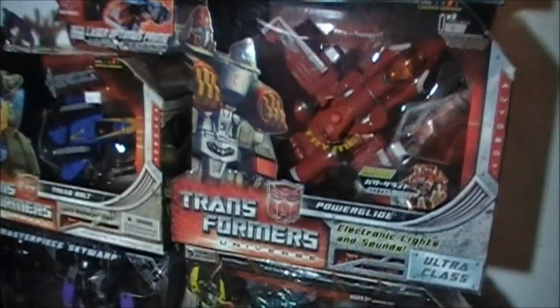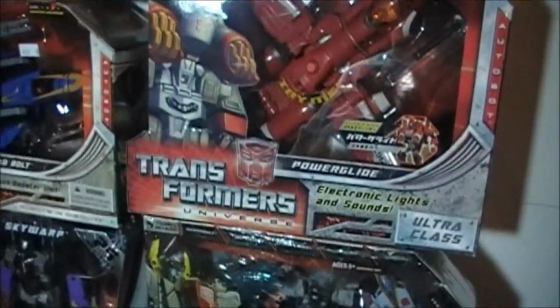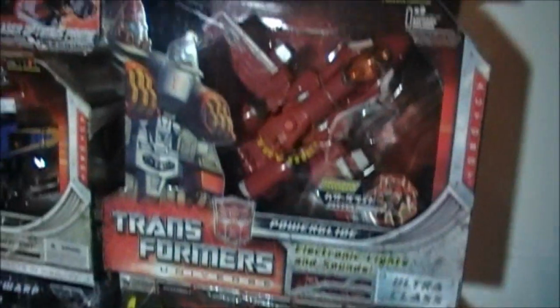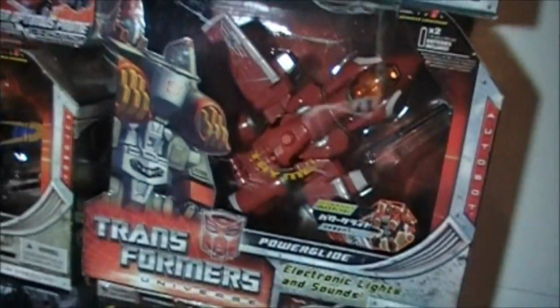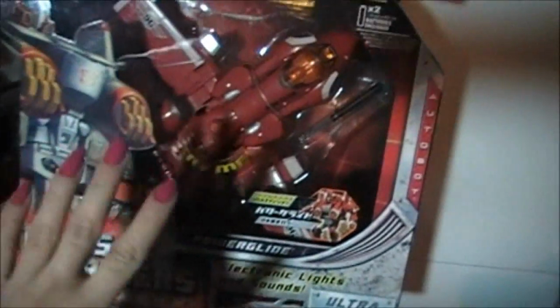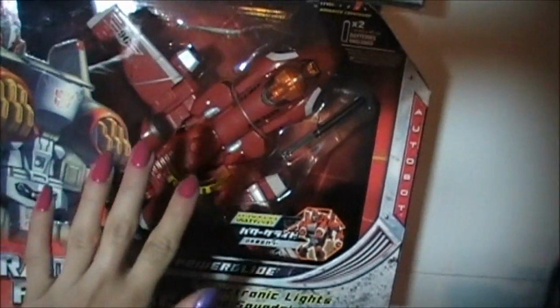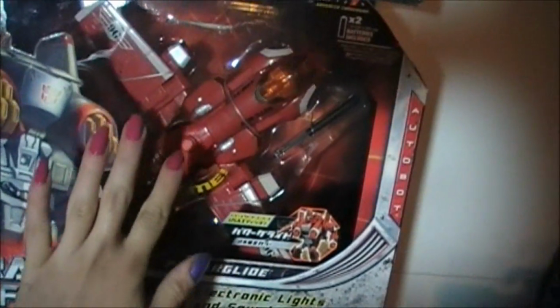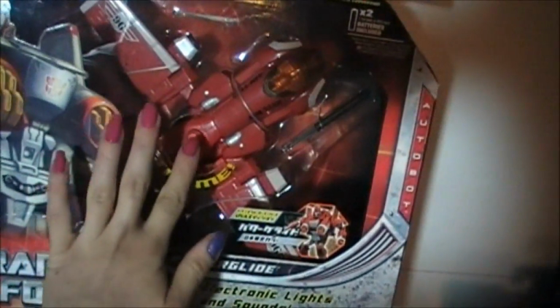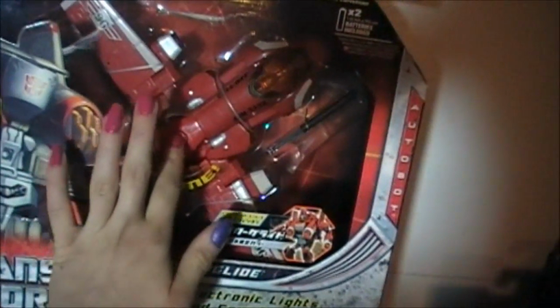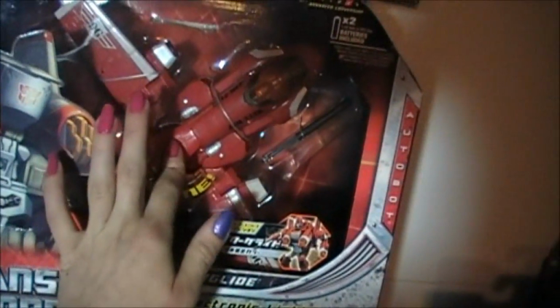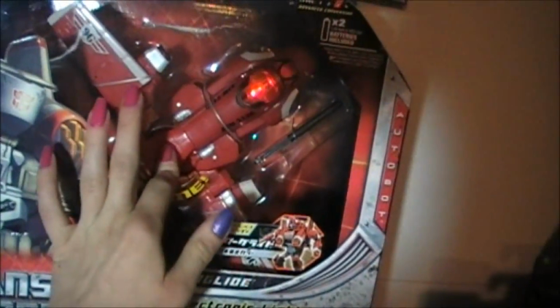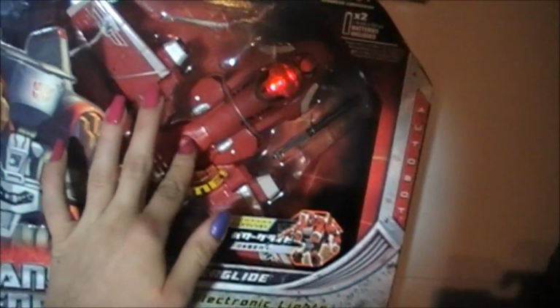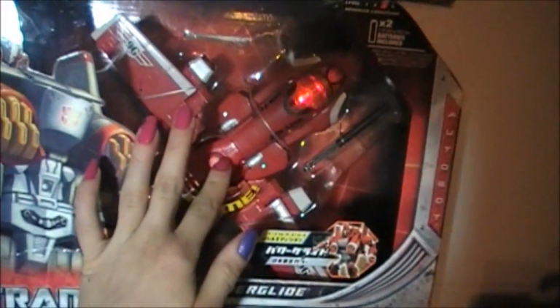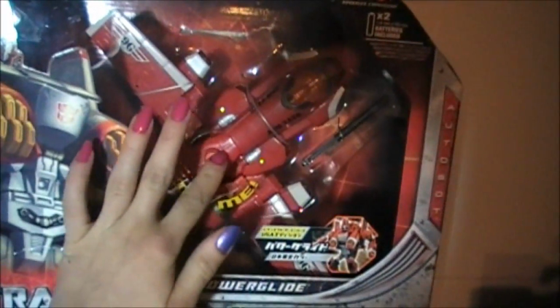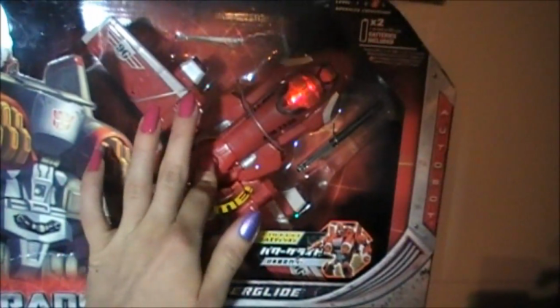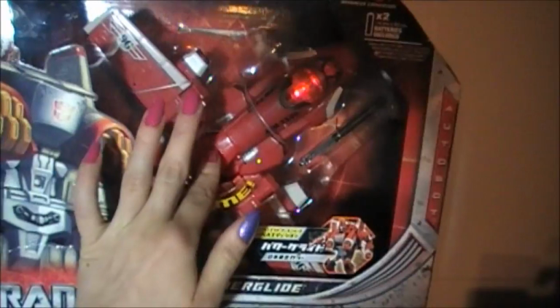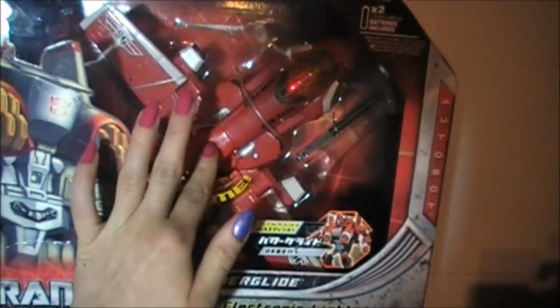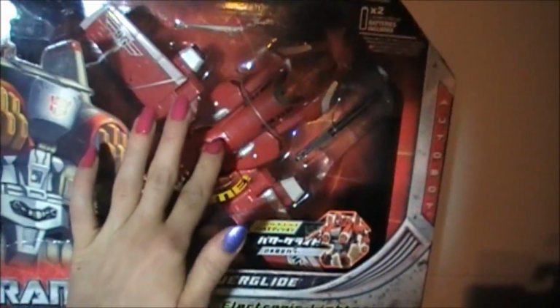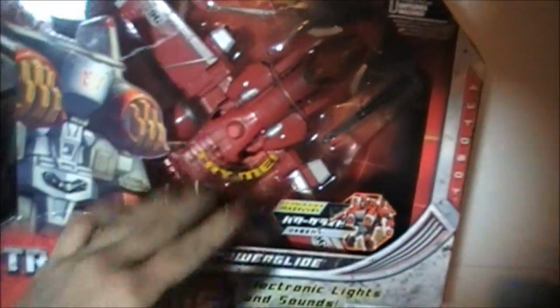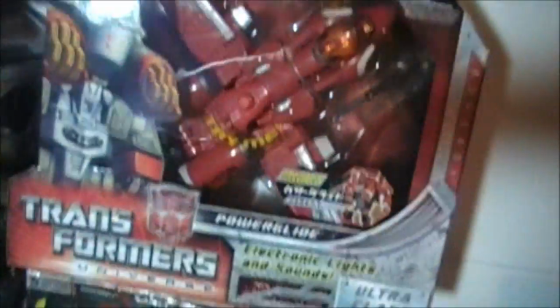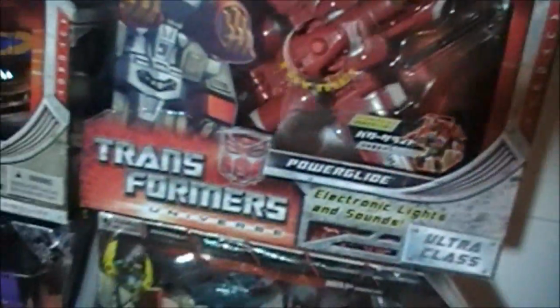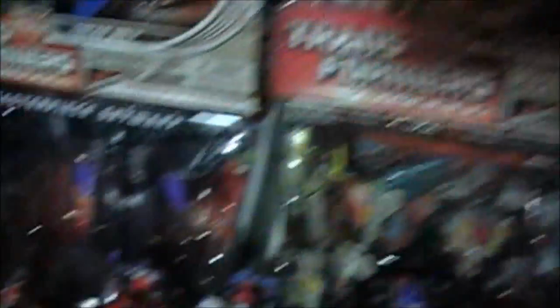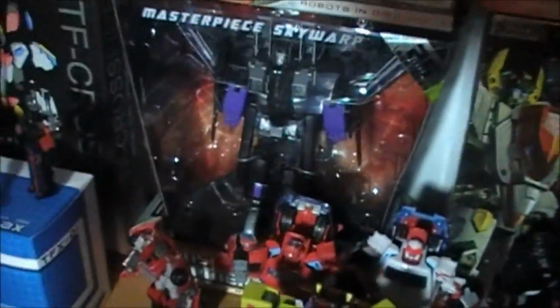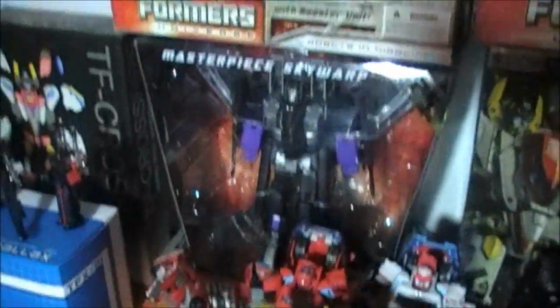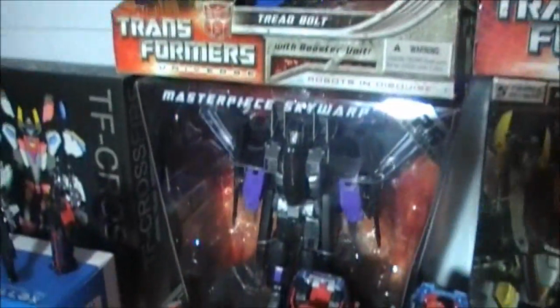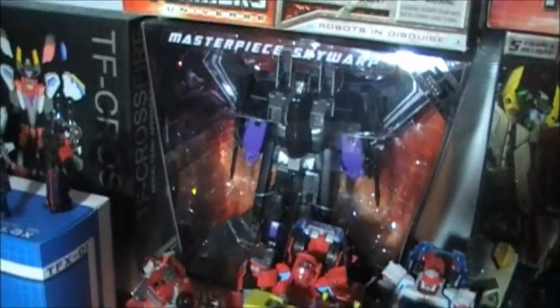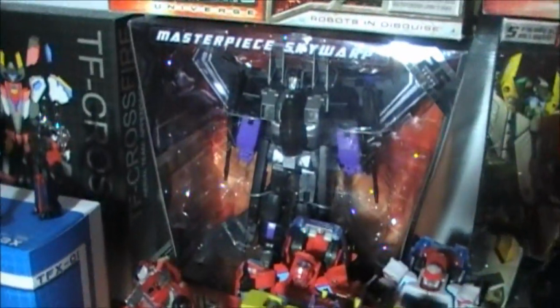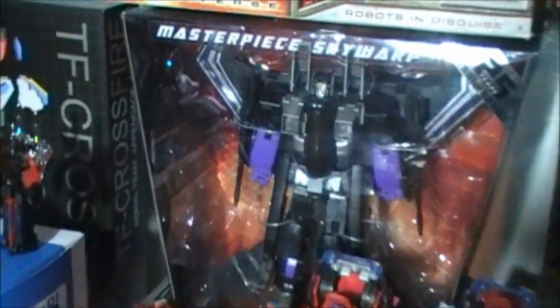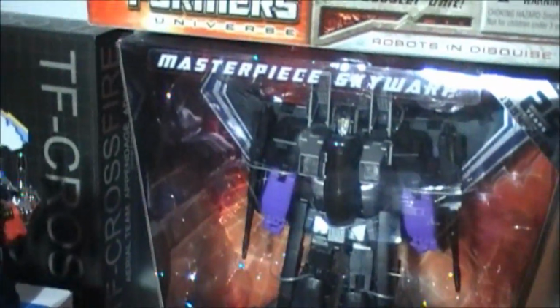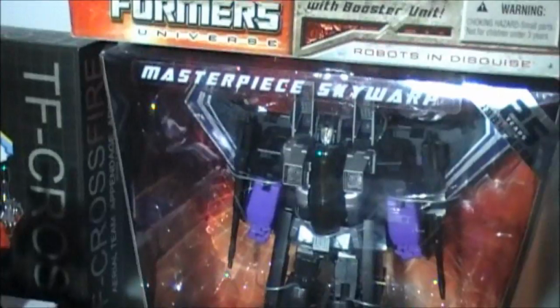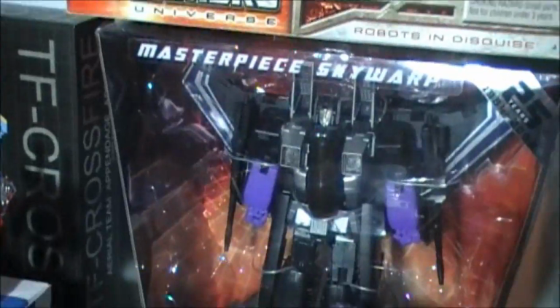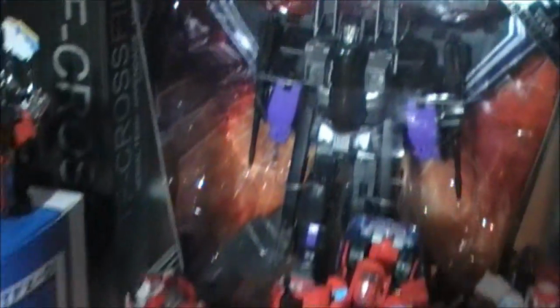She got Powerglide. I'm not sure how much she got it for, but I'm gonna try. Got Skywarp. Skywarp is a really, really dope figure.